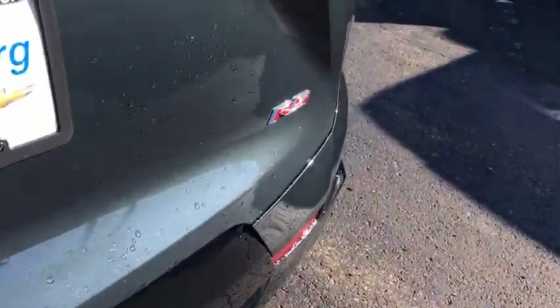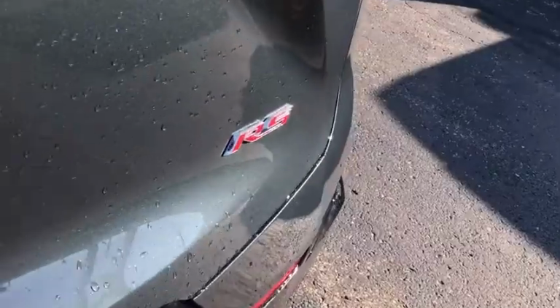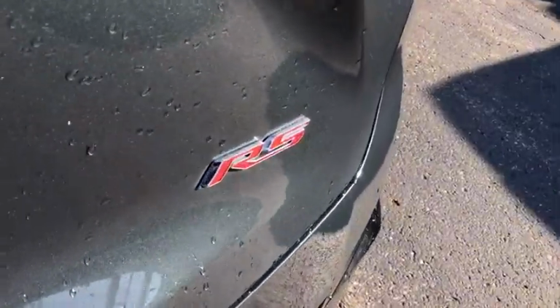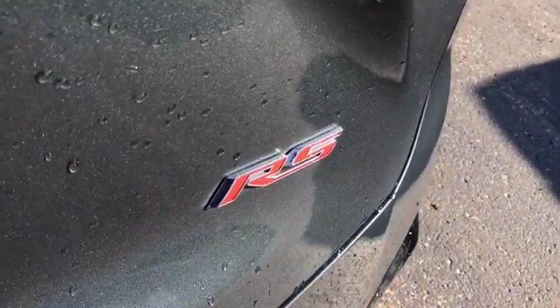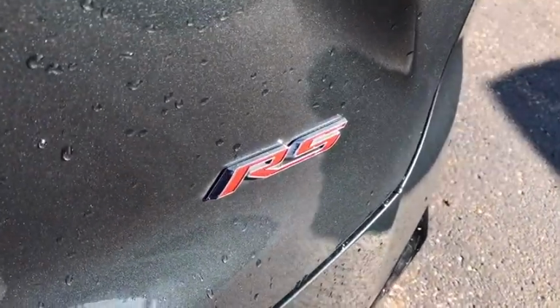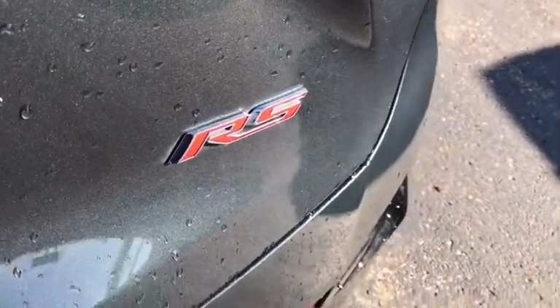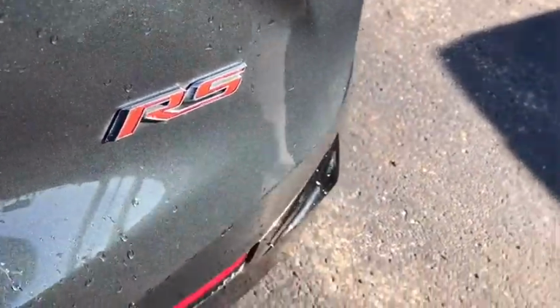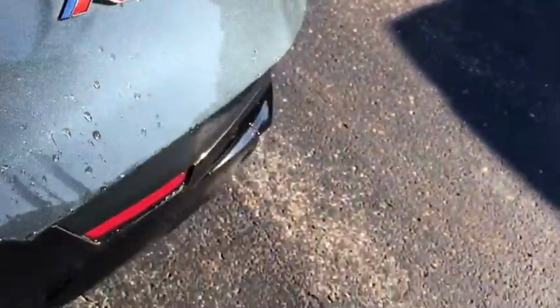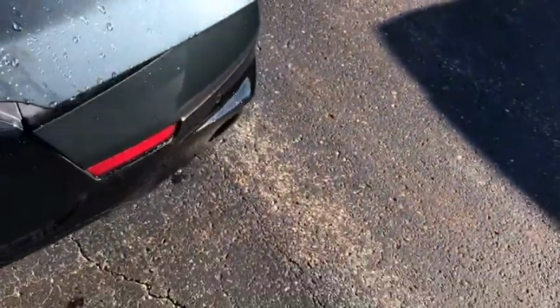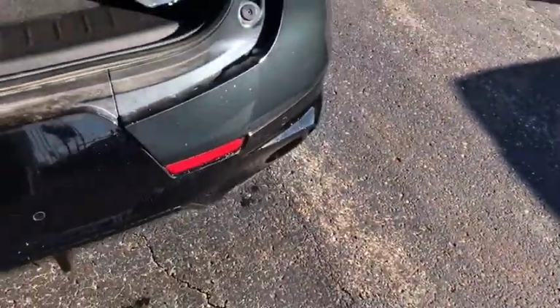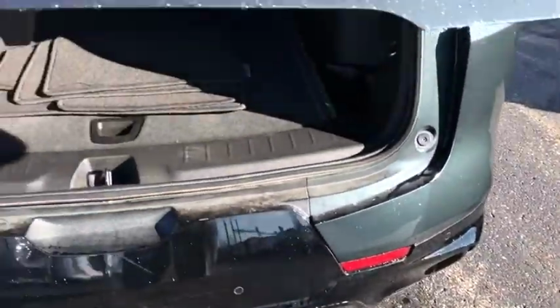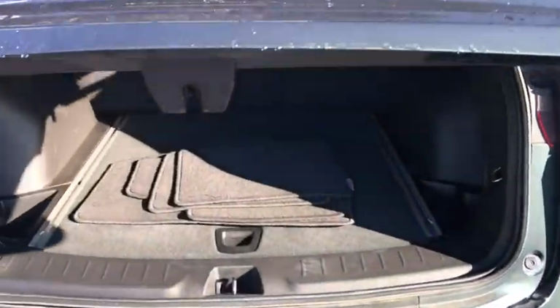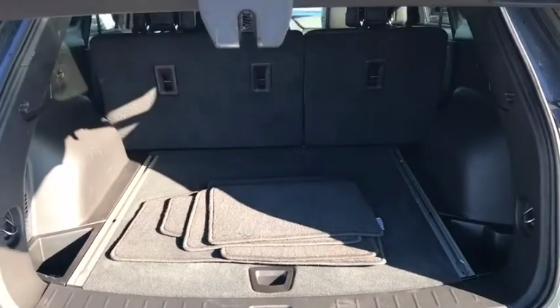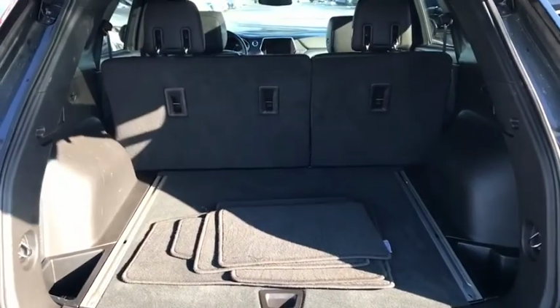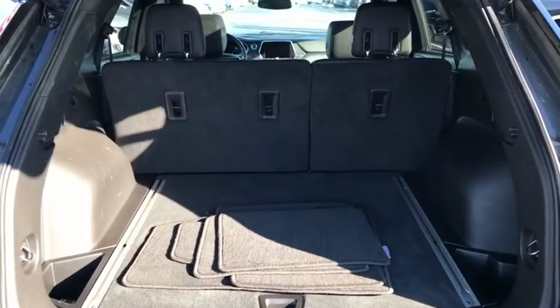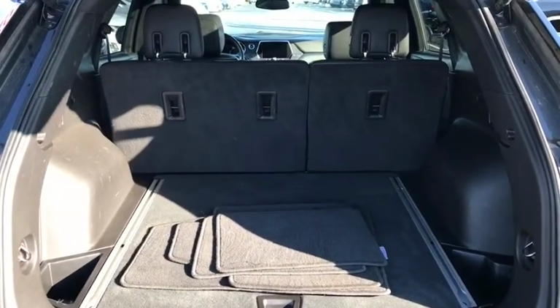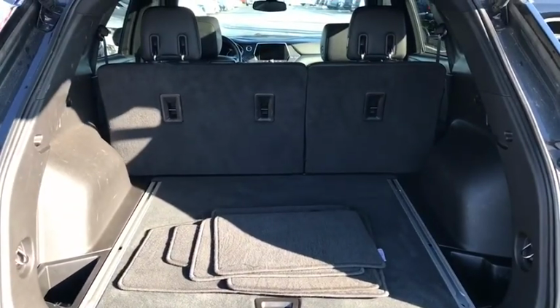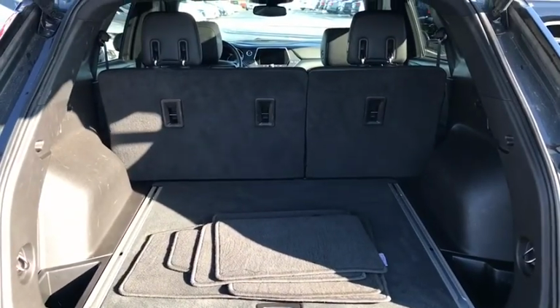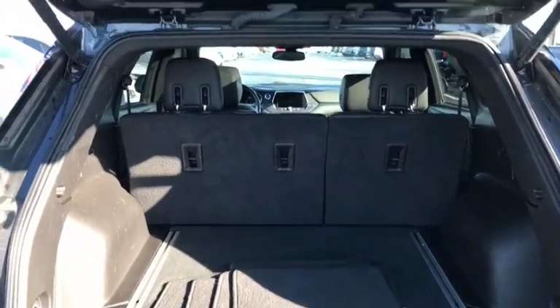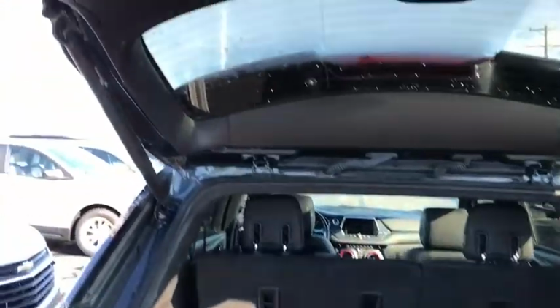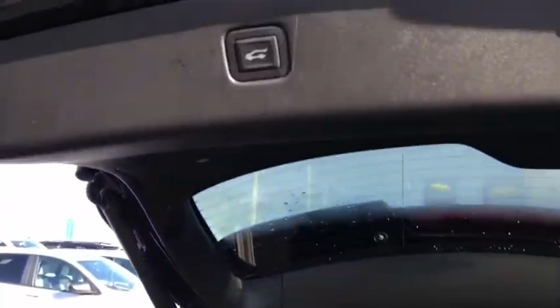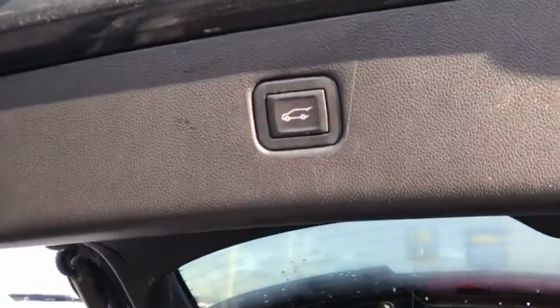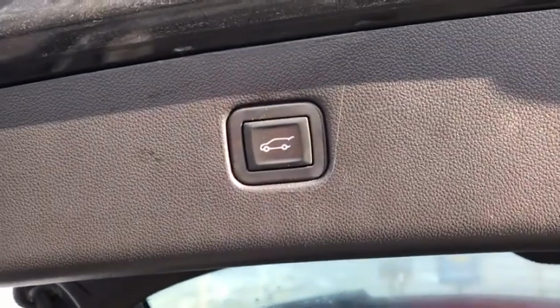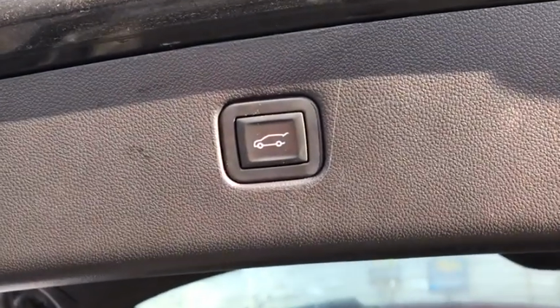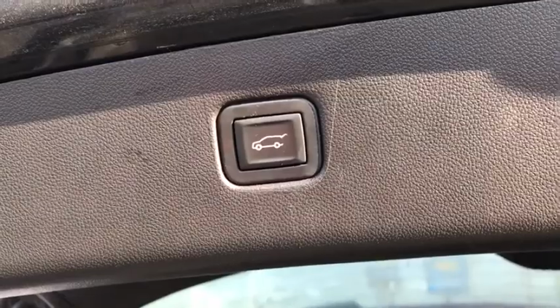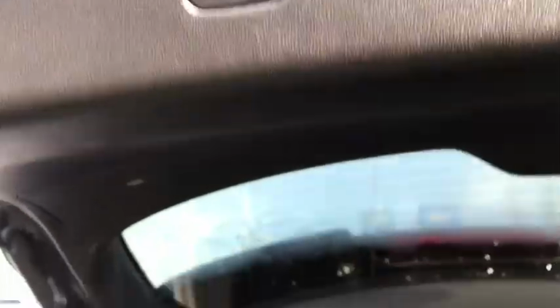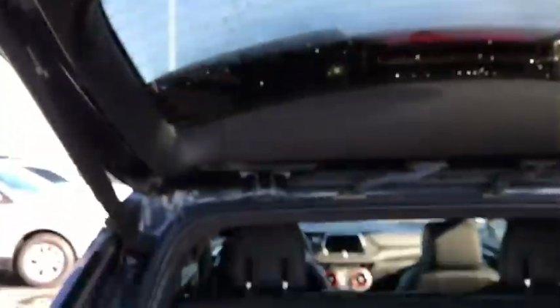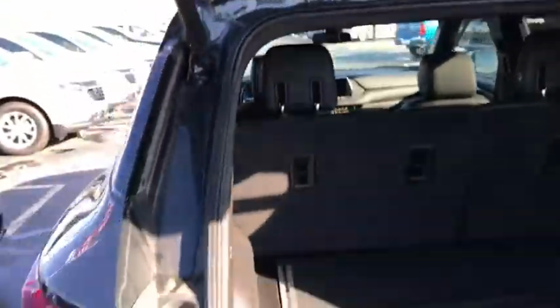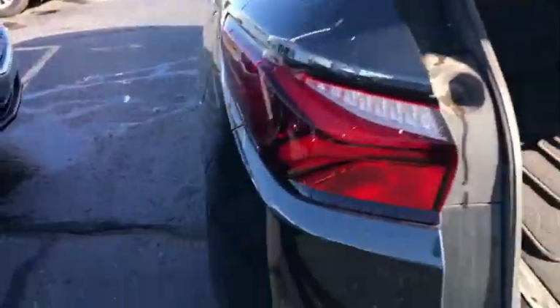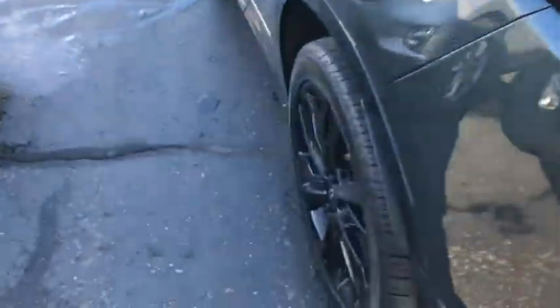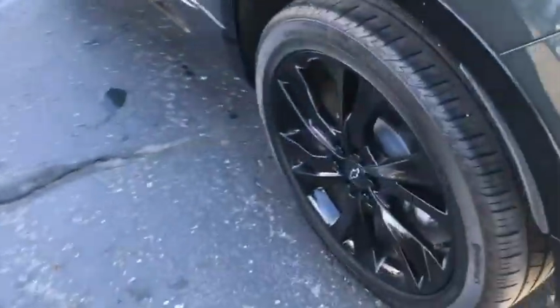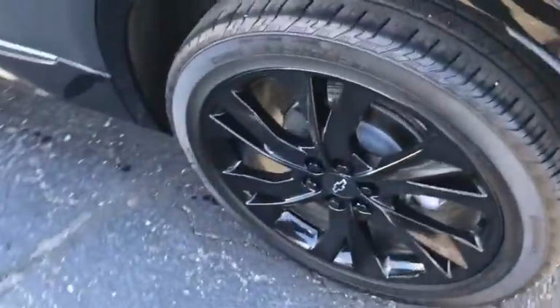Electronic stability control, security system, compass, power windows, heated steering wheel, rear window defroster, trip computer, heated front driver and passenger seats, overhead console, and remote keyless entry.